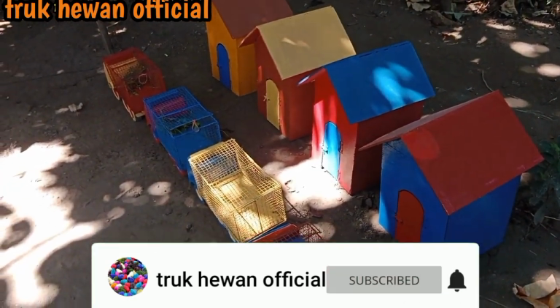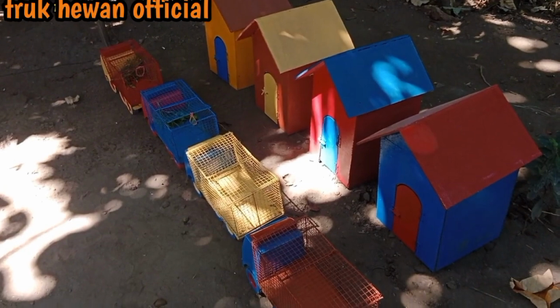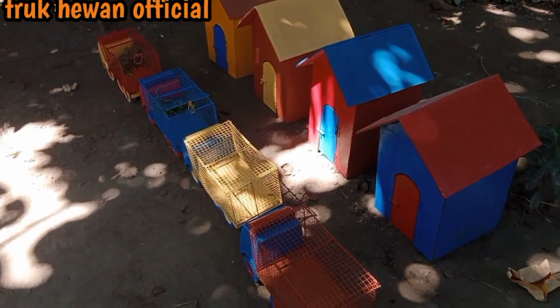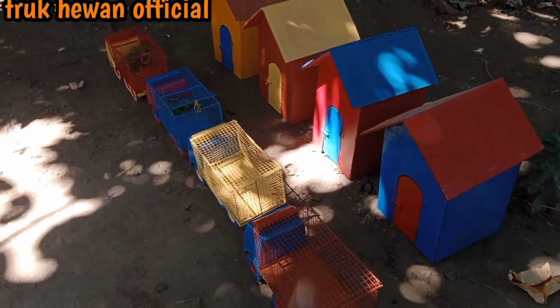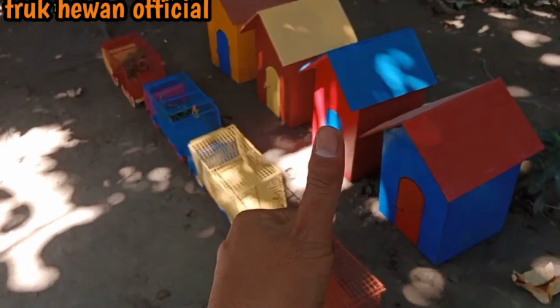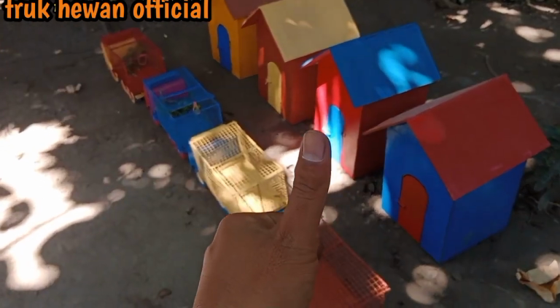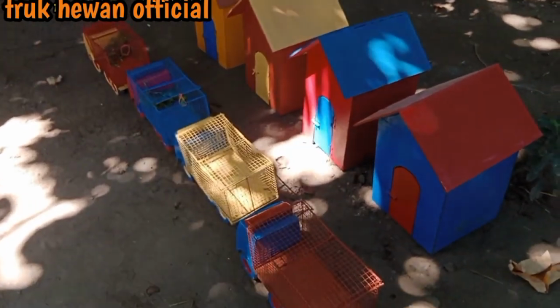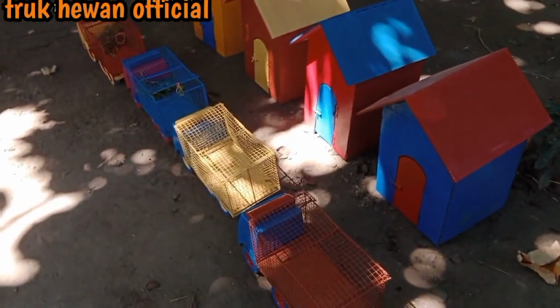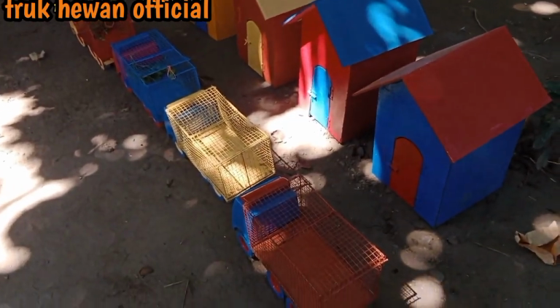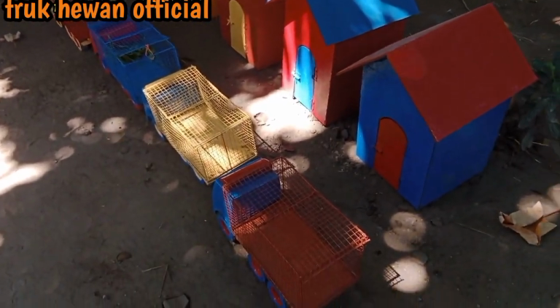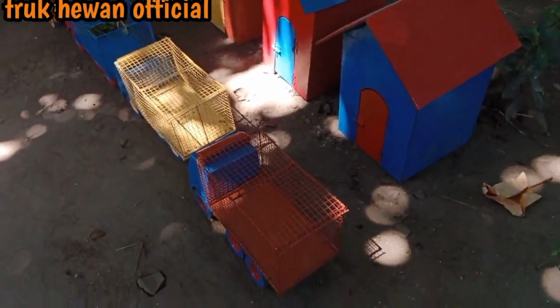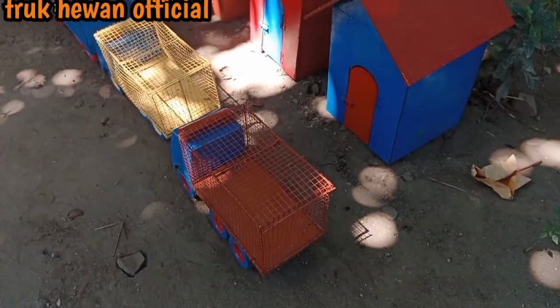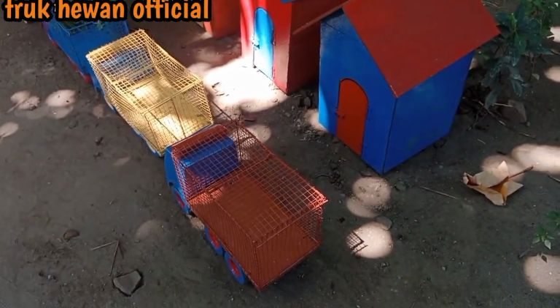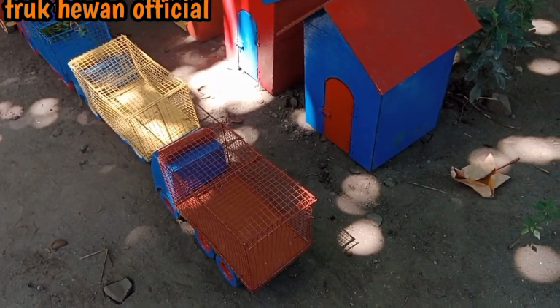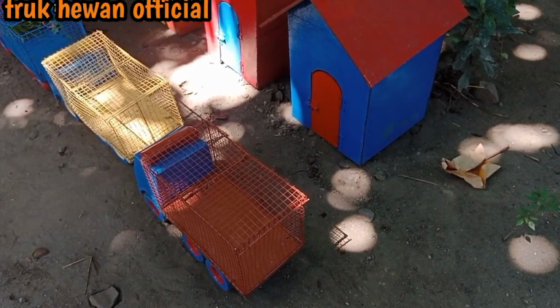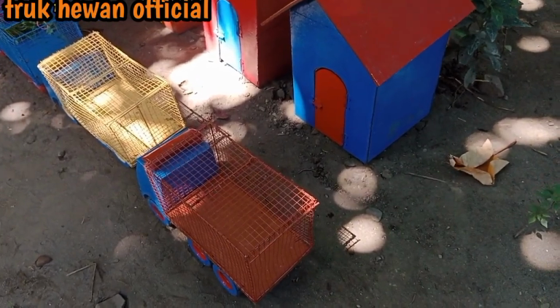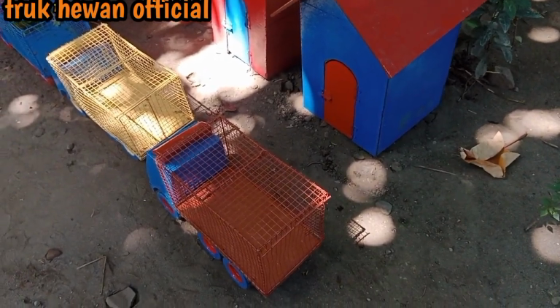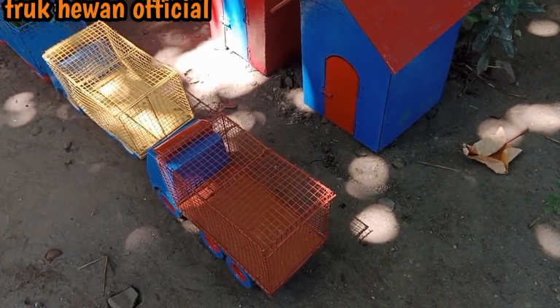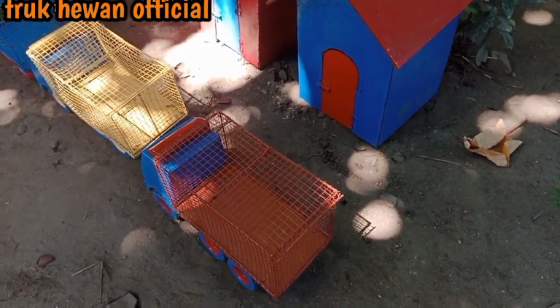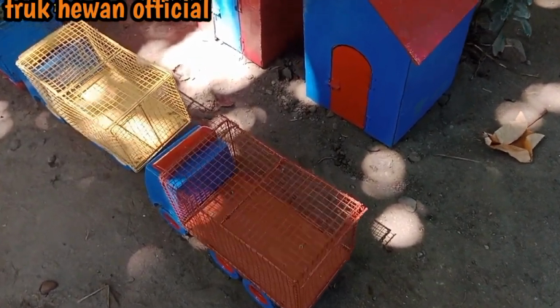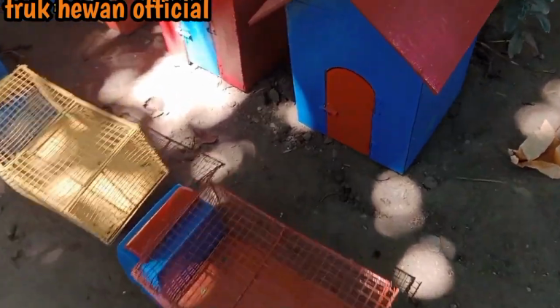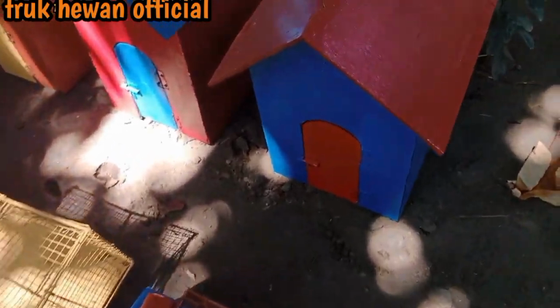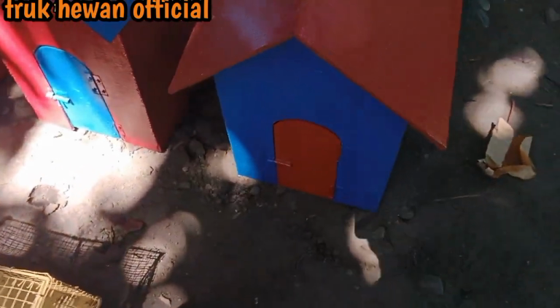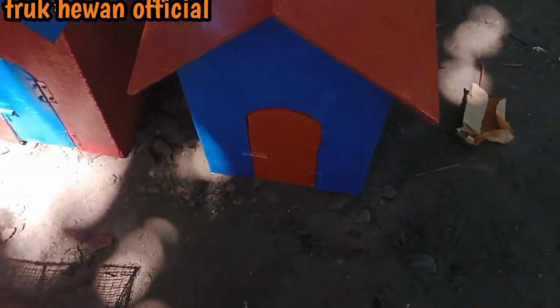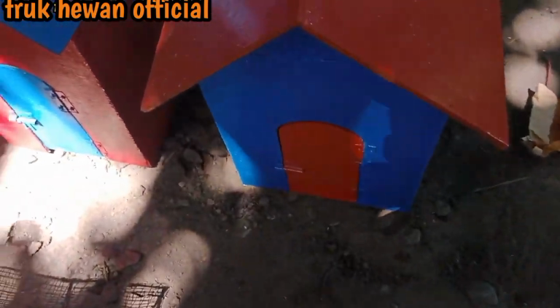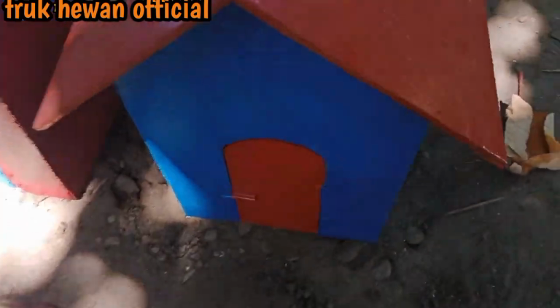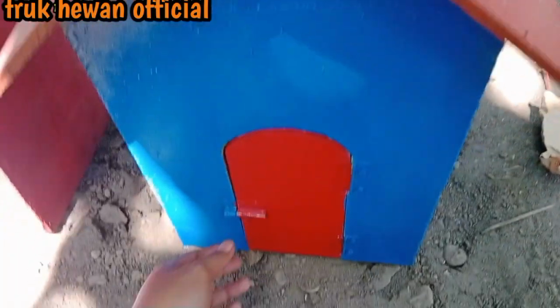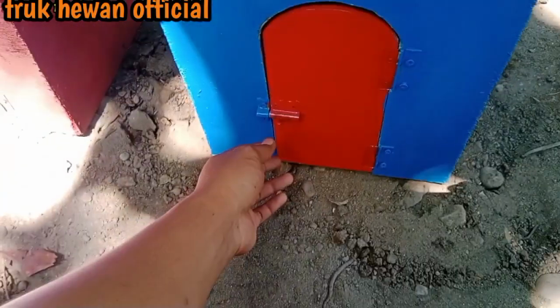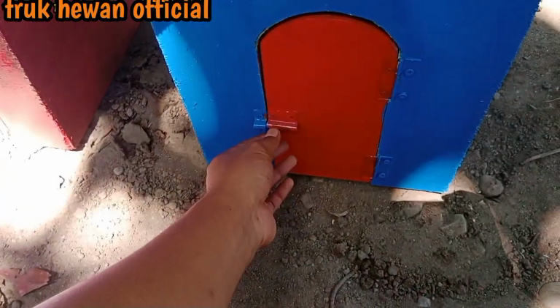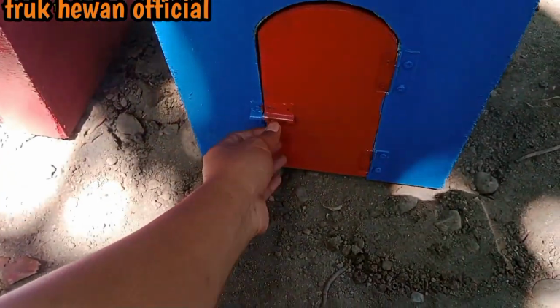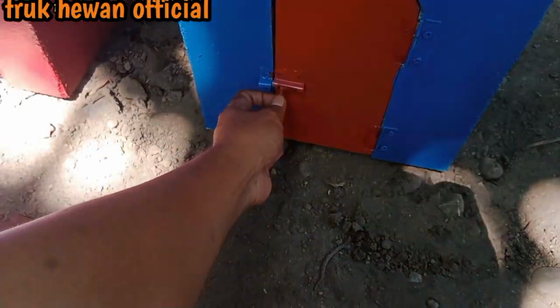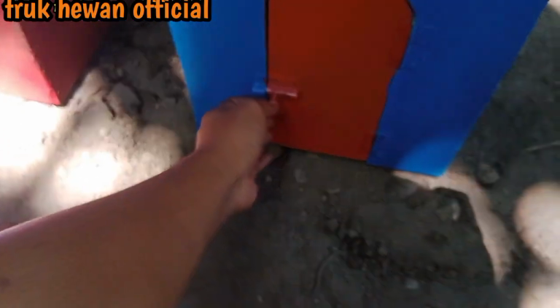Langsung kita buka rumah yang berwarna biru teman-teman. Mari kita buka, kira-kira di dalamnya ada apa teman-teman? Langsung kita buka teman-teman.